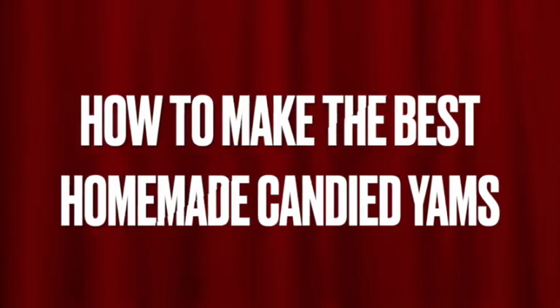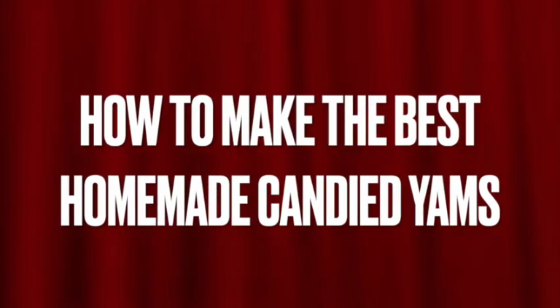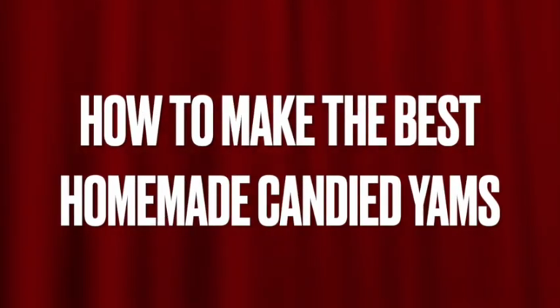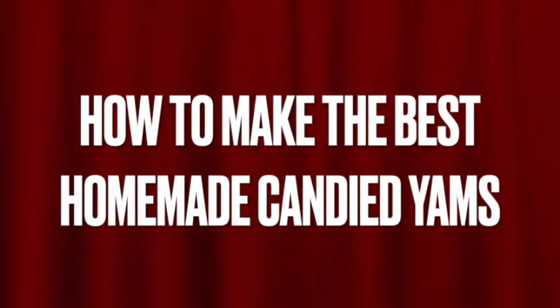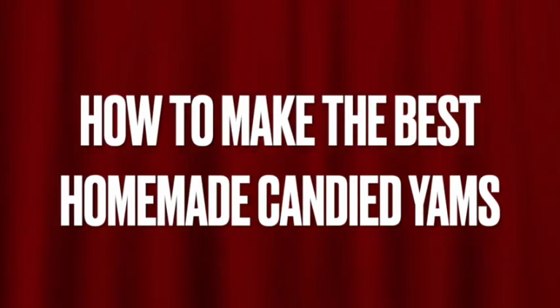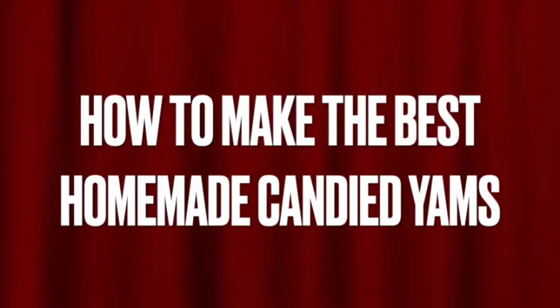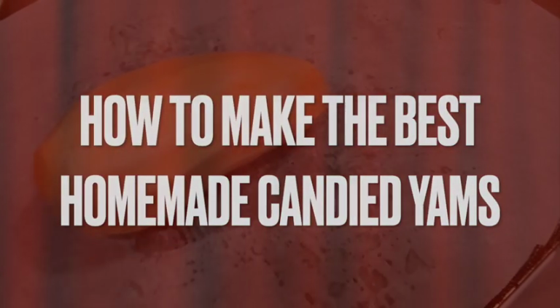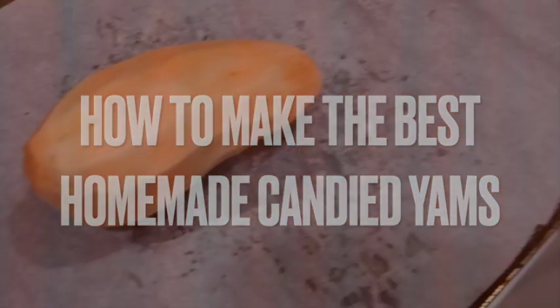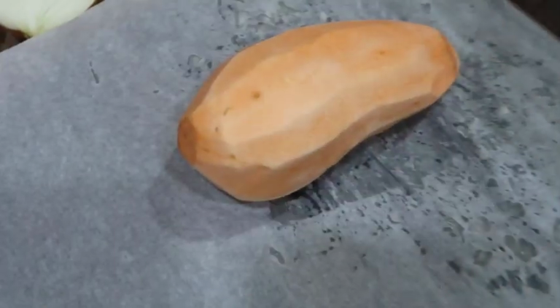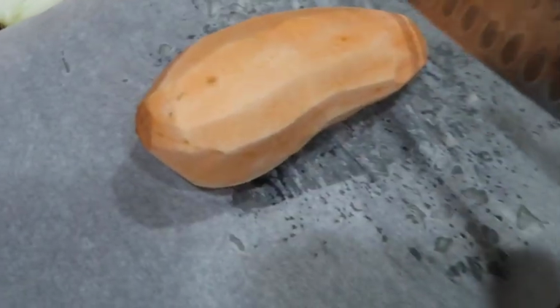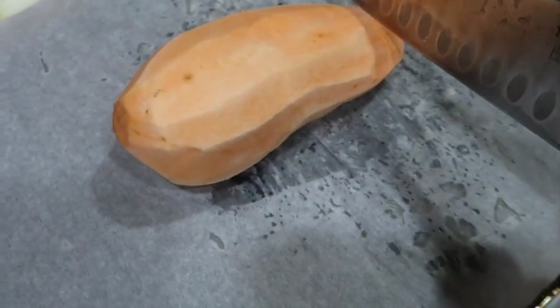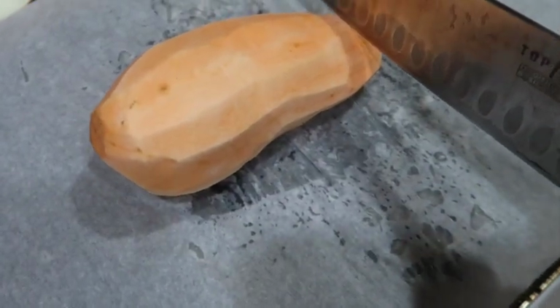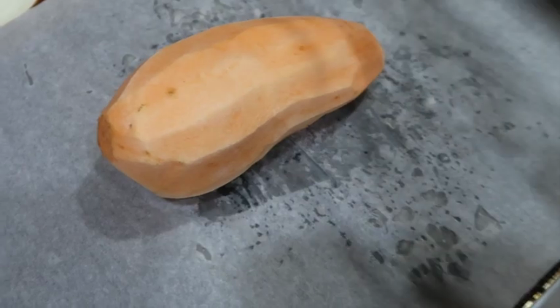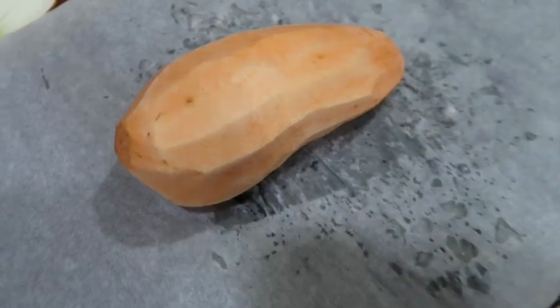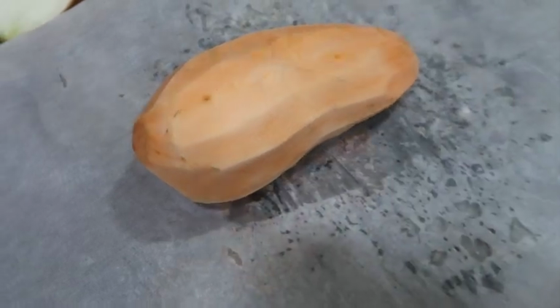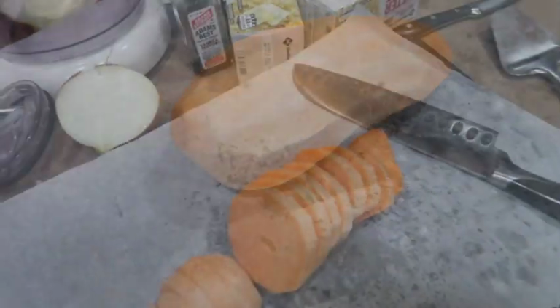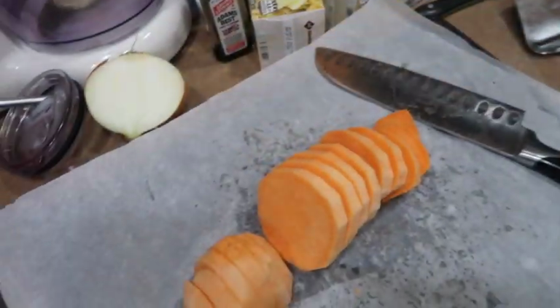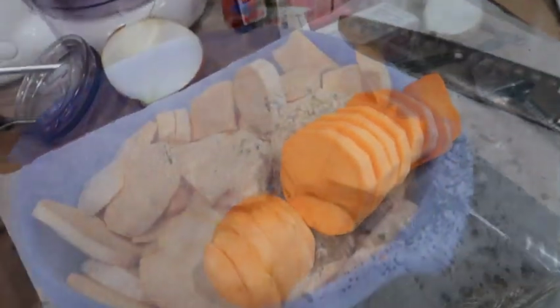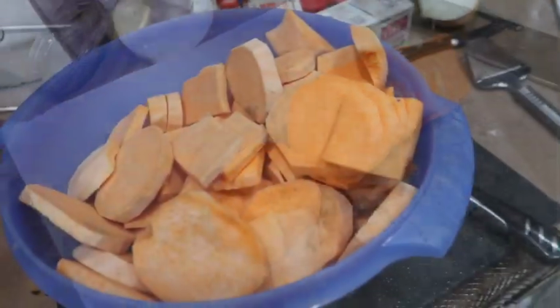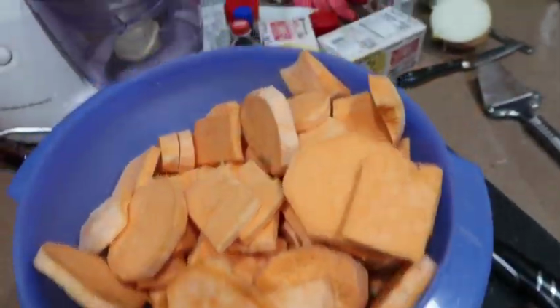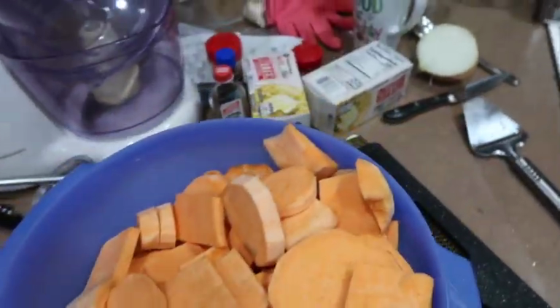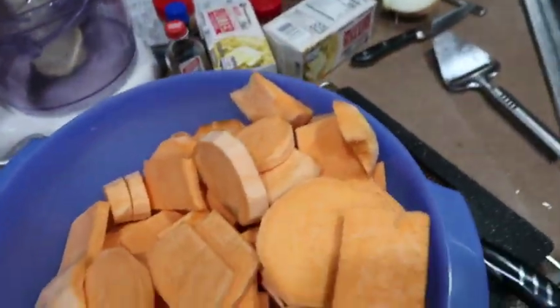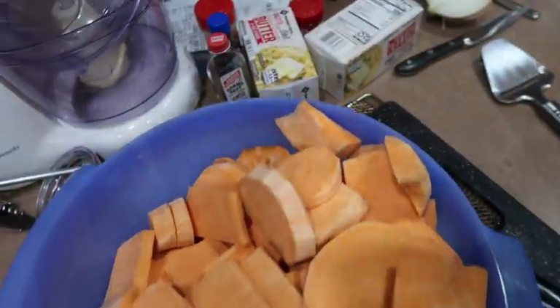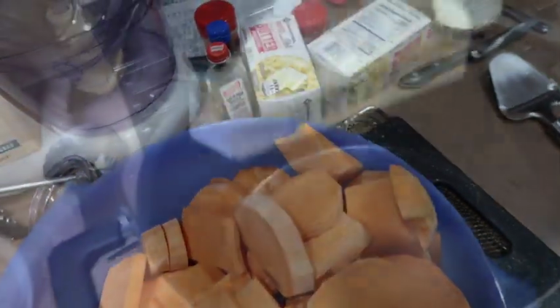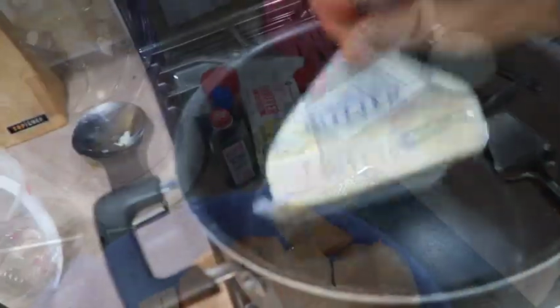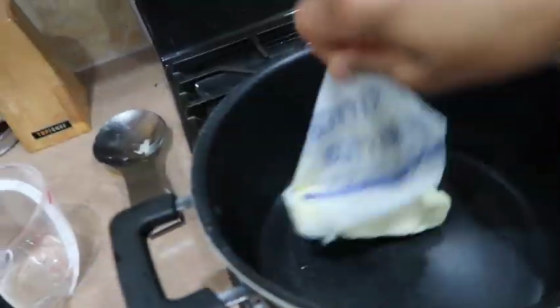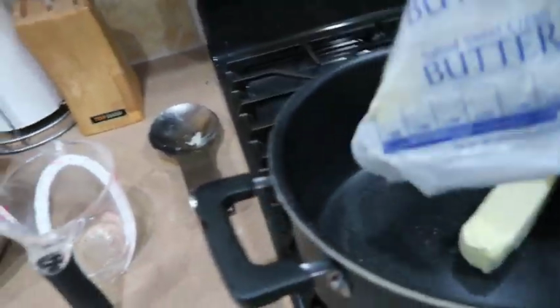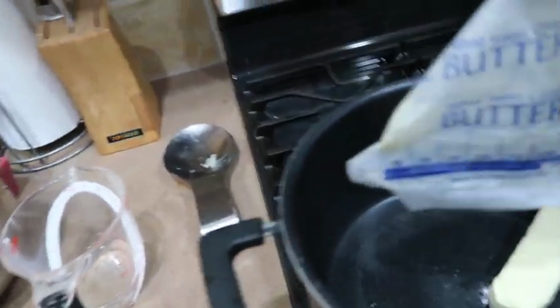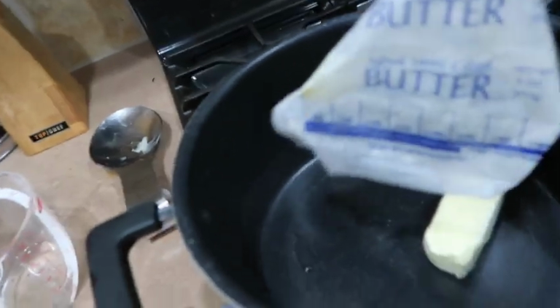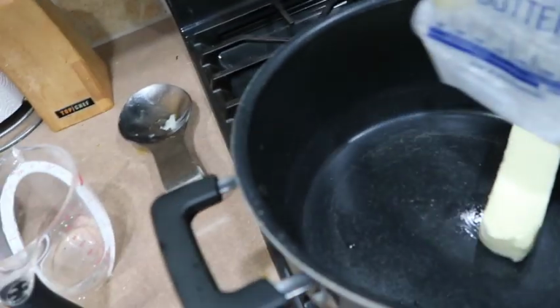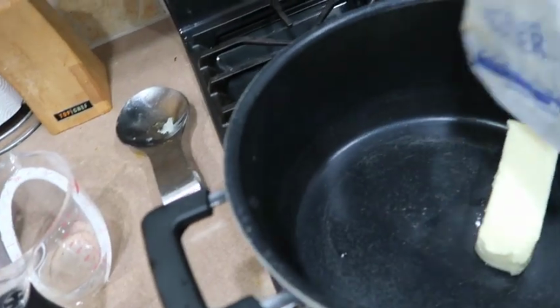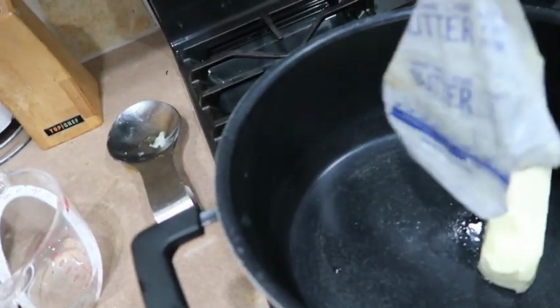How to make the best homemade candy yams. First you start off with your potatoes — make sure you peel your potatoes and dice them up all around the same size.